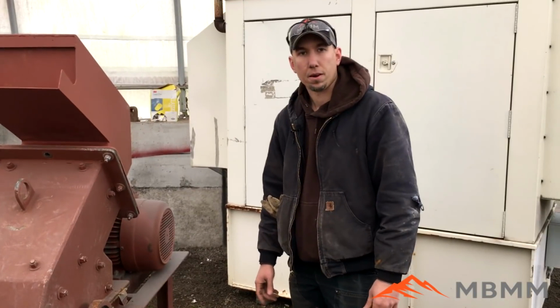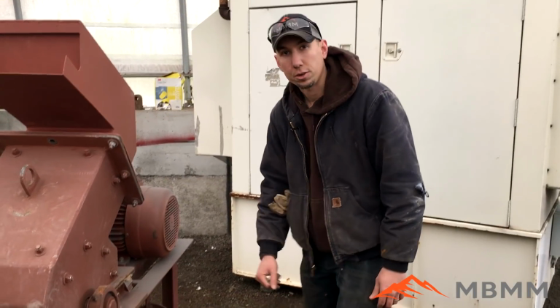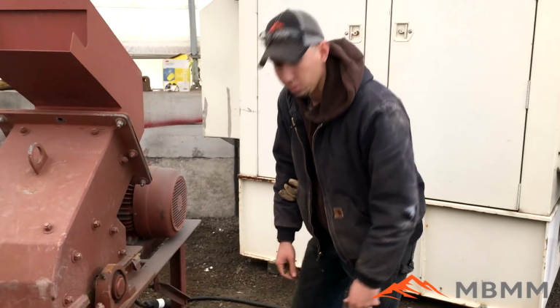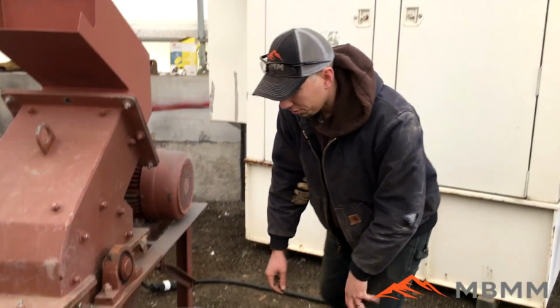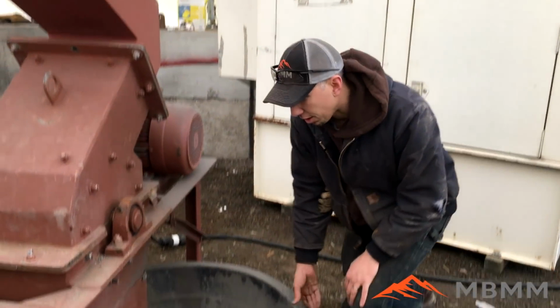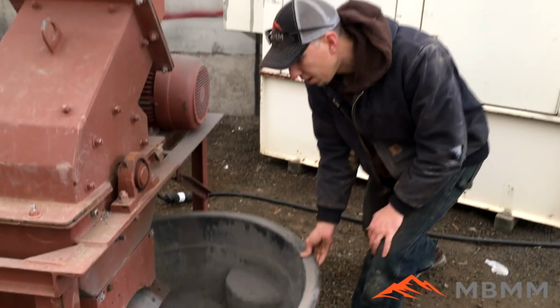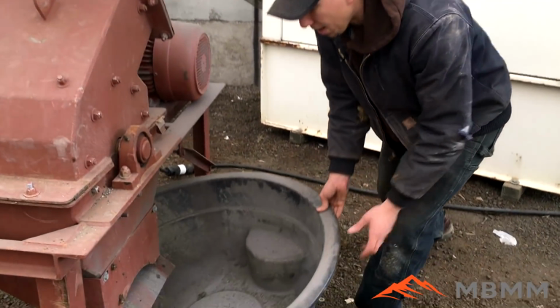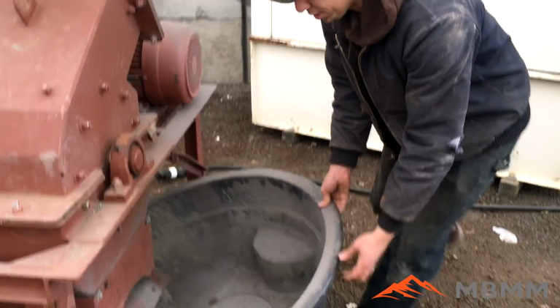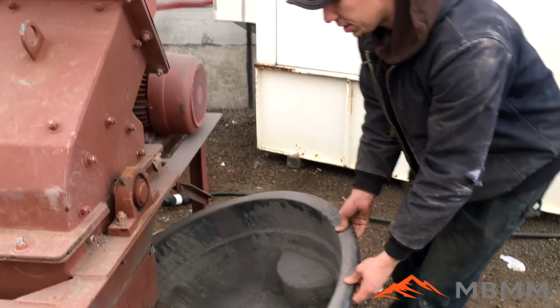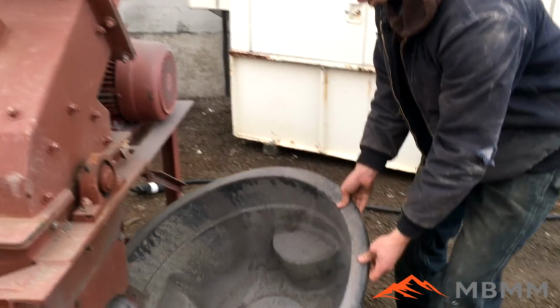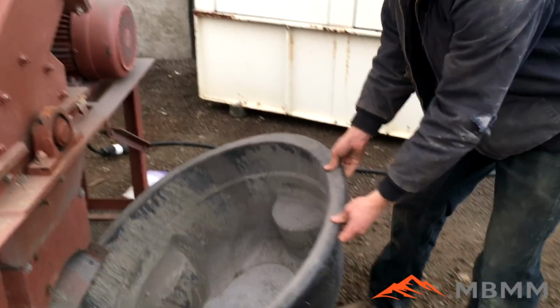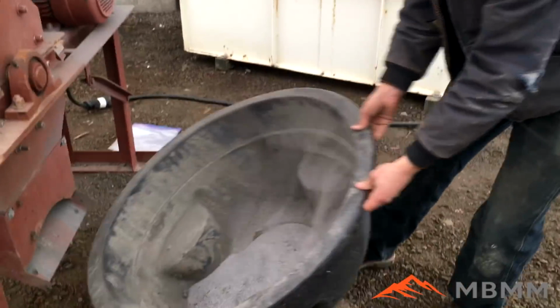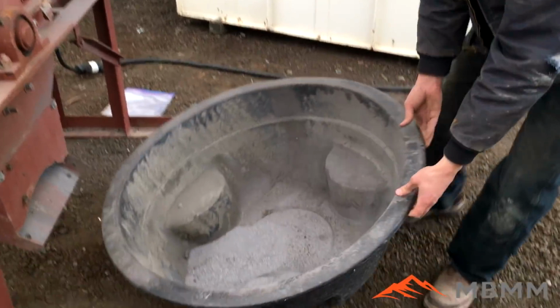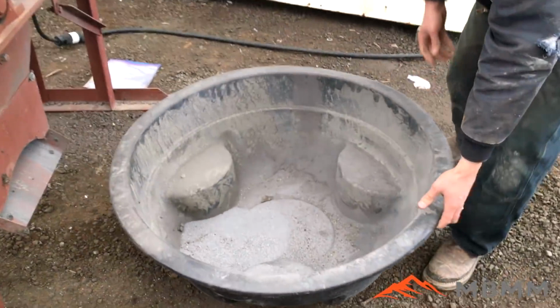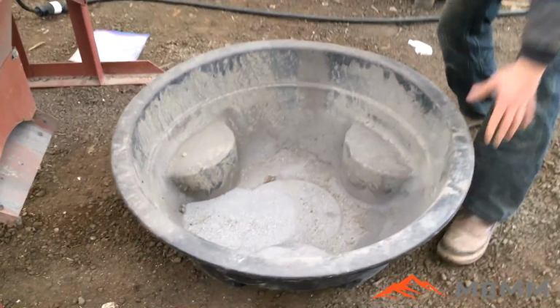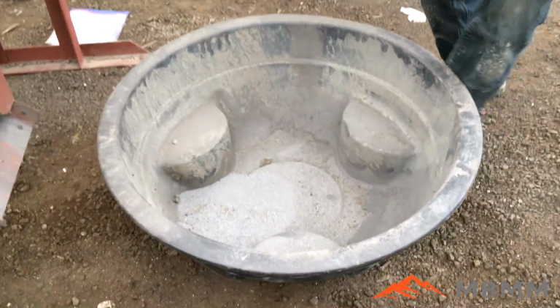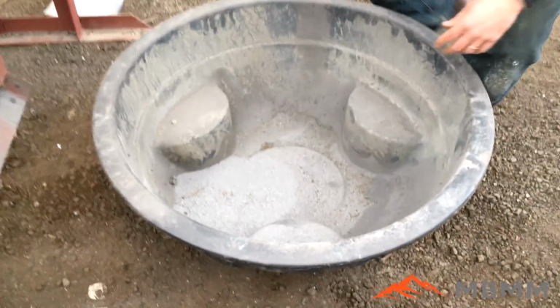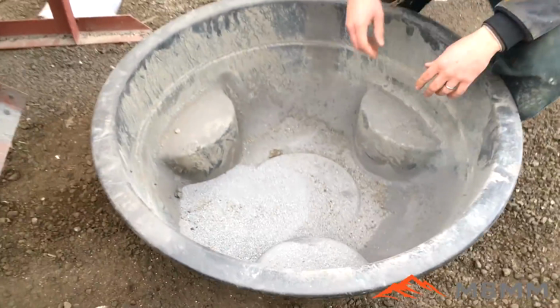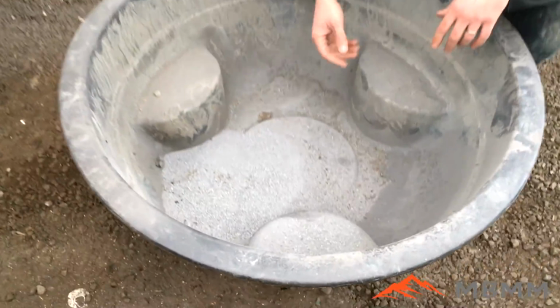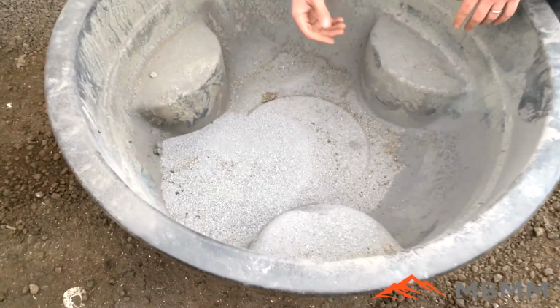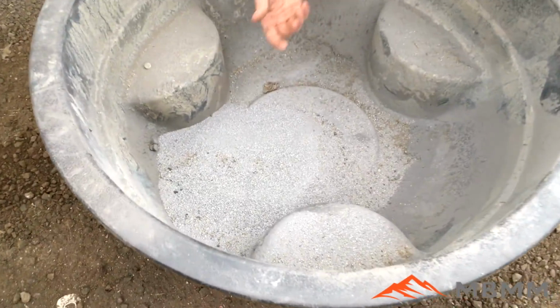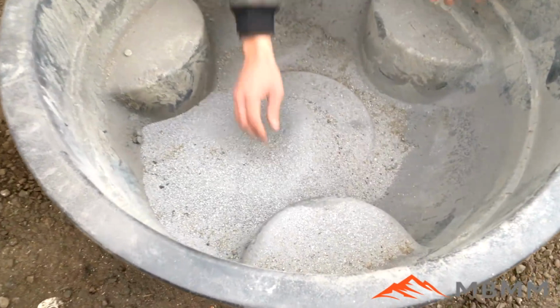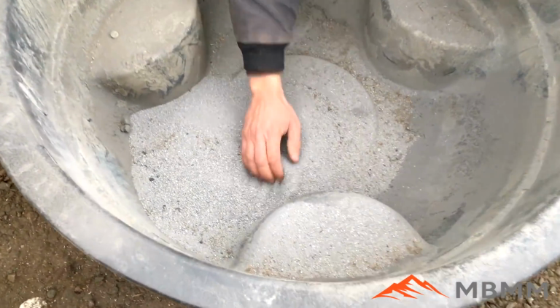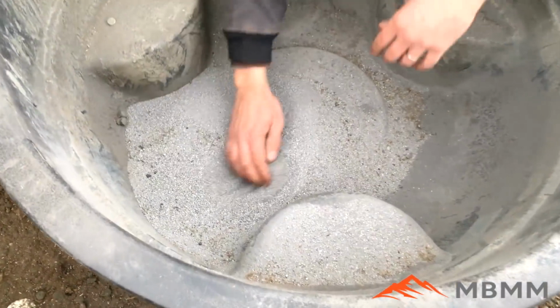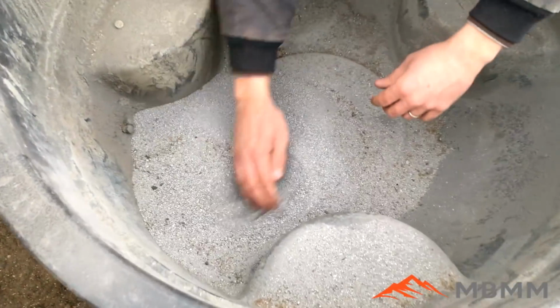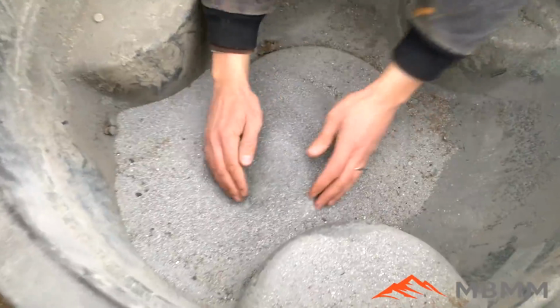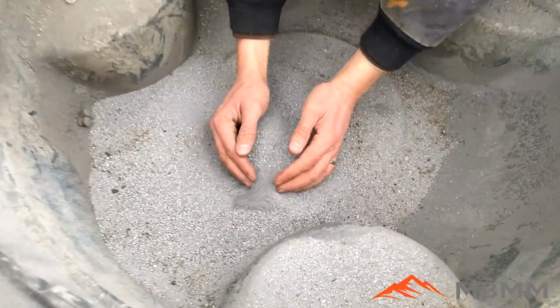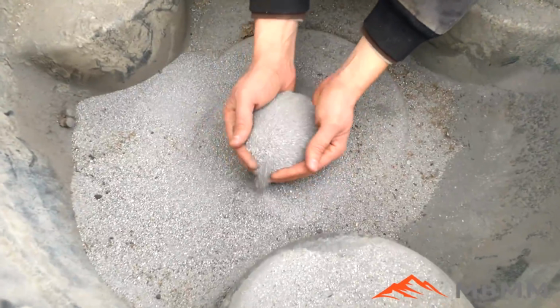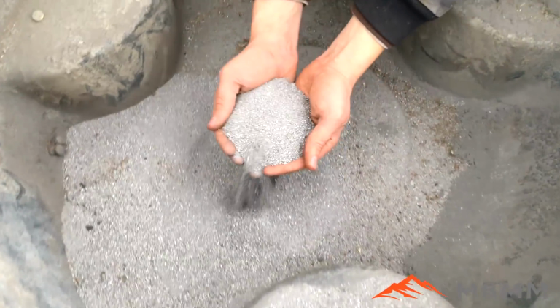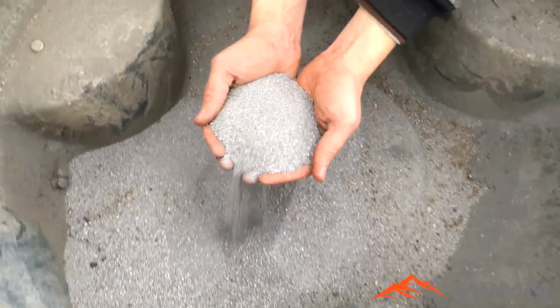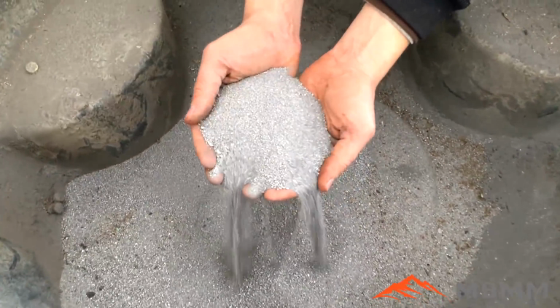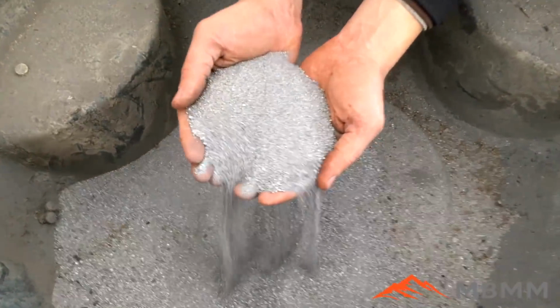Okay, so here's the results from our hammer mill test. It ran pretty good — it ran a lot faster than I would have thought — but here's the results.